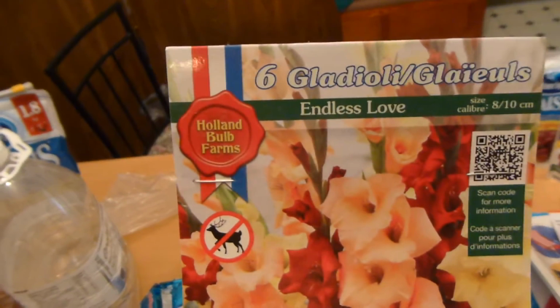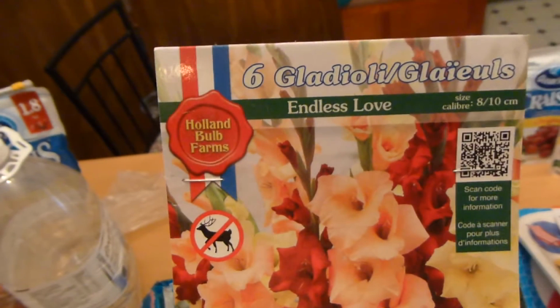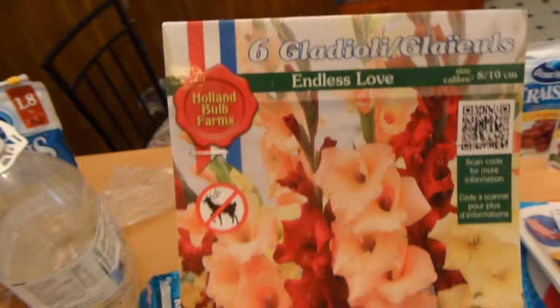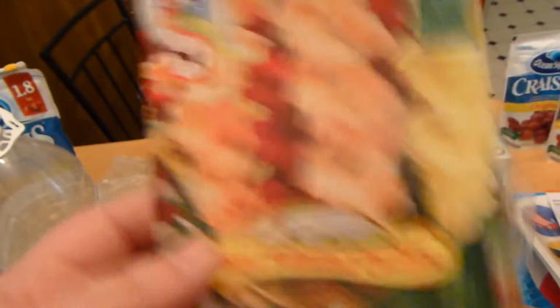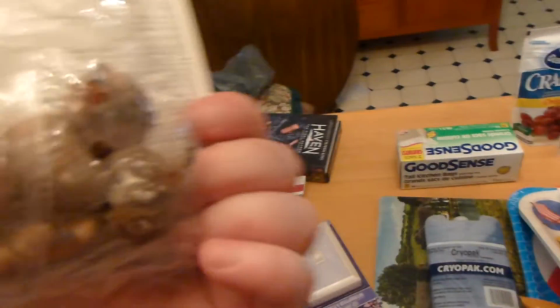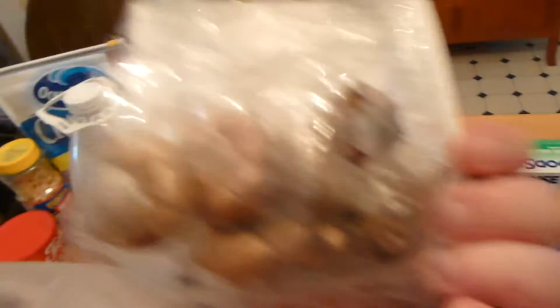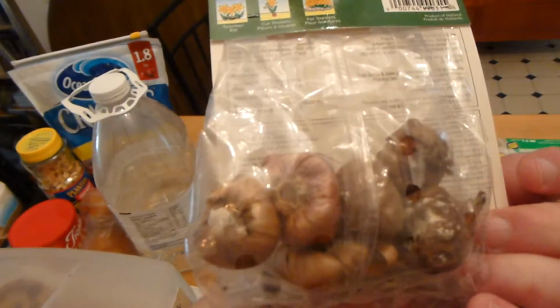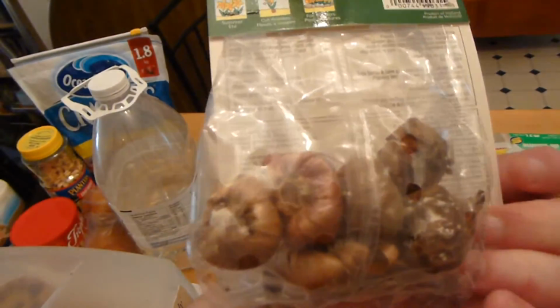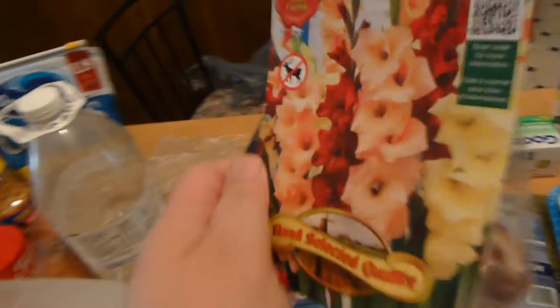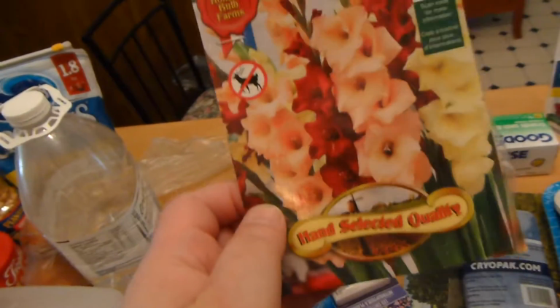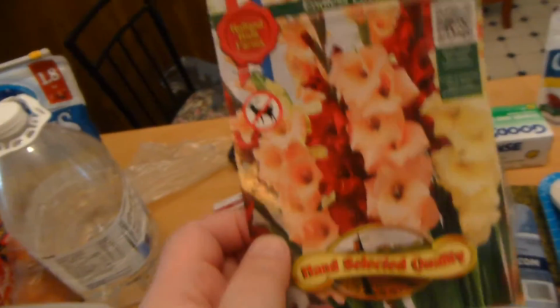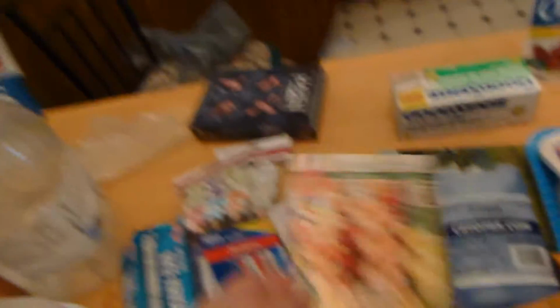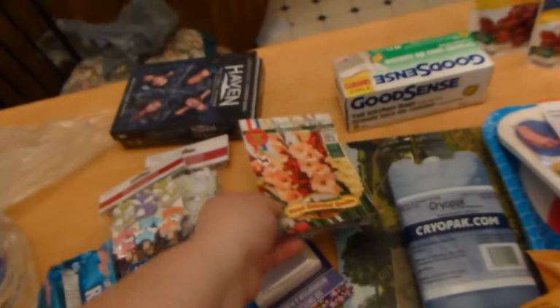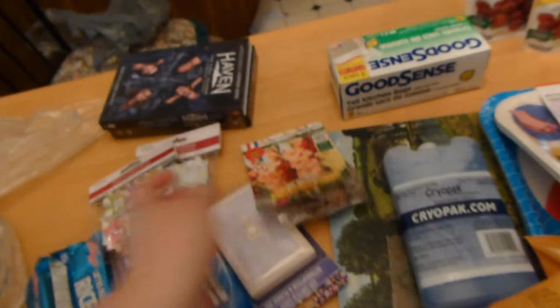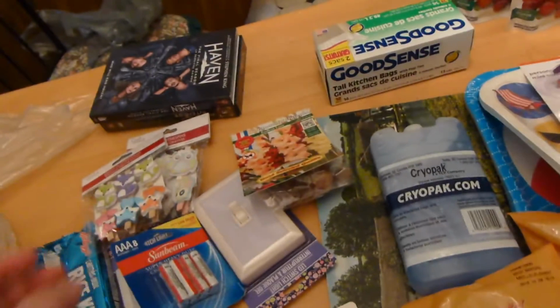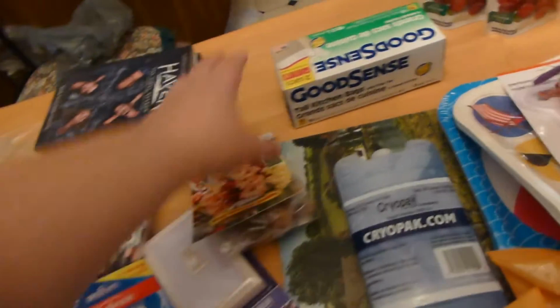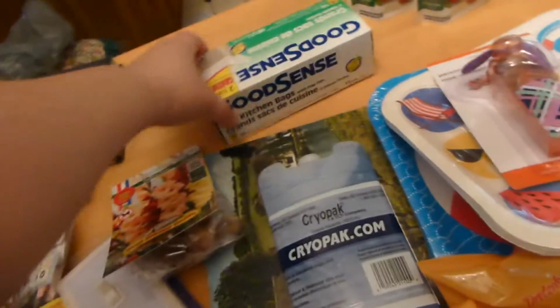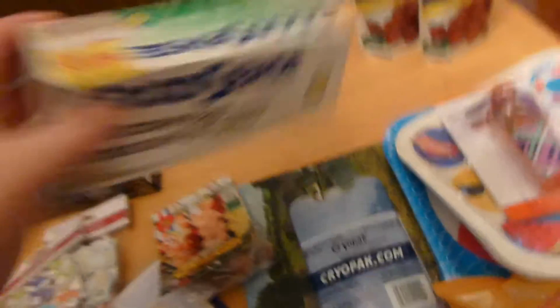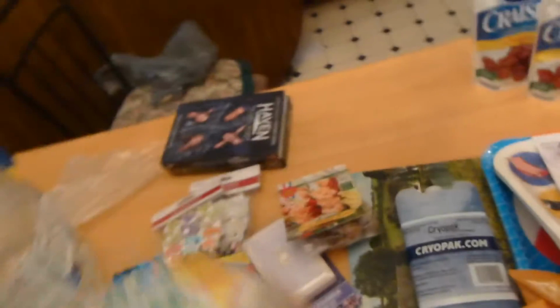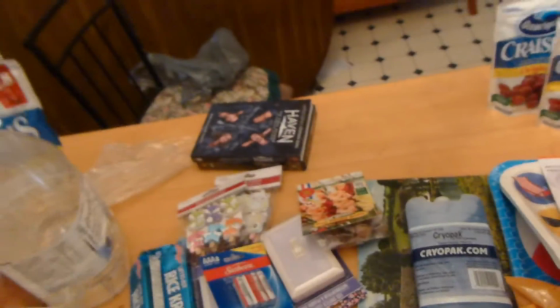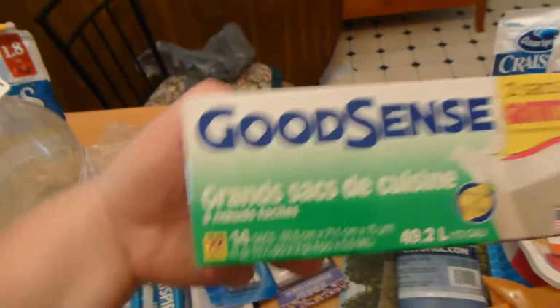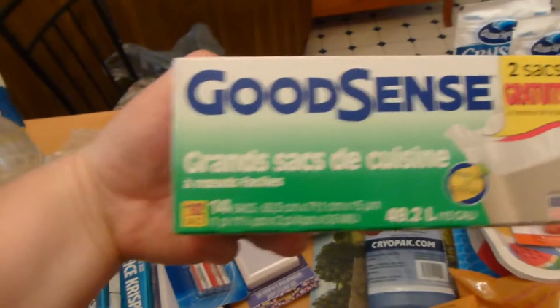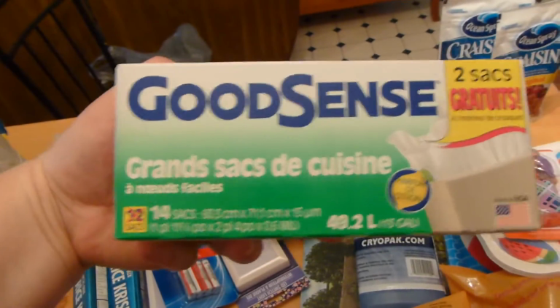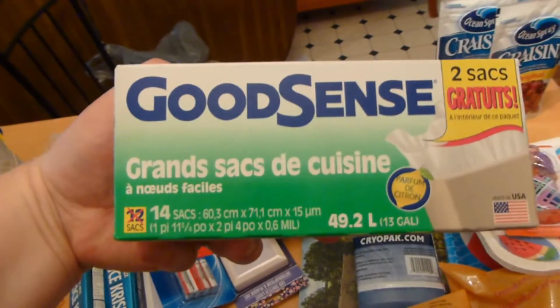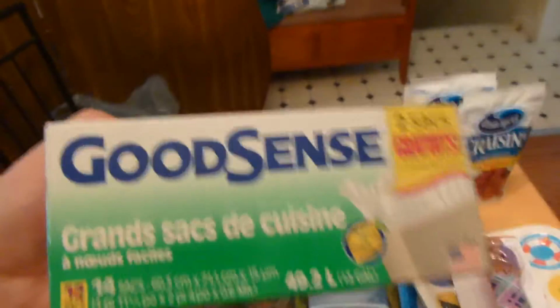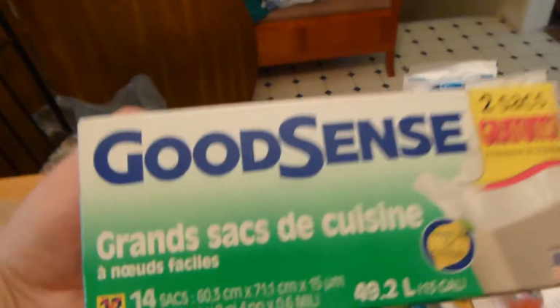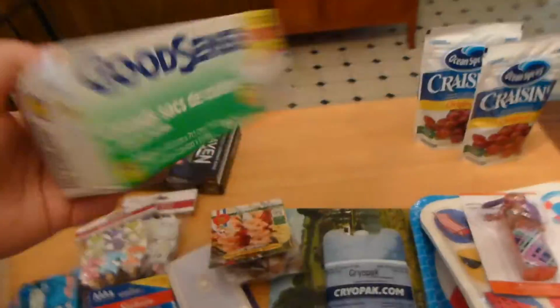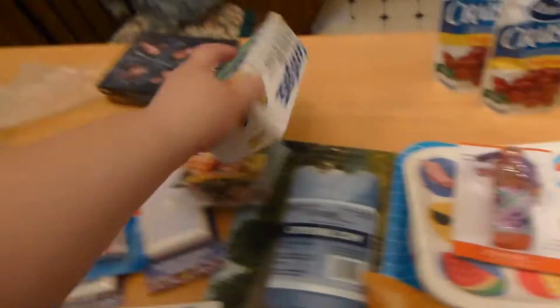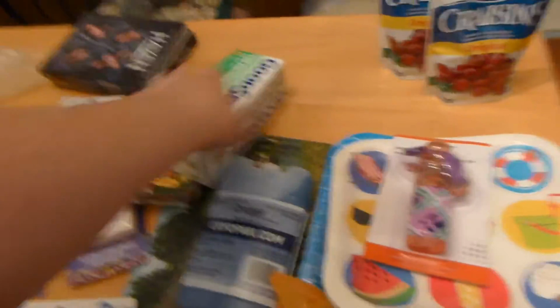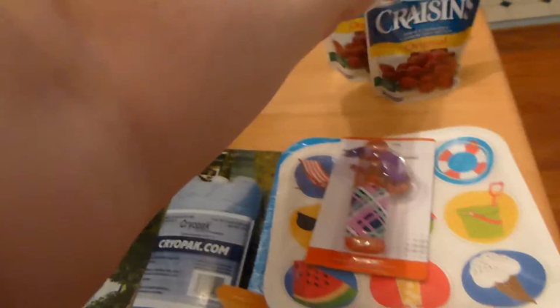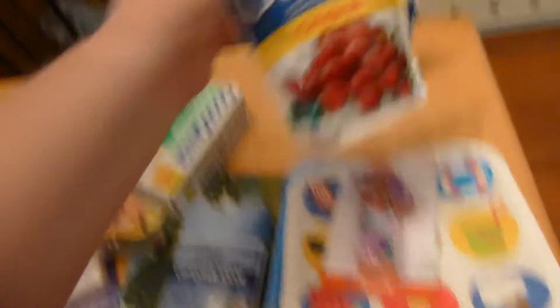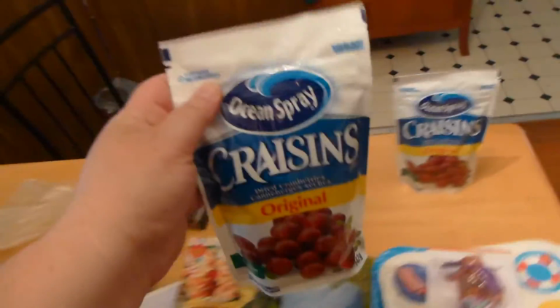I also got about six gladiola bulbs. And I got some more of these garbage bags because I've really liked those.